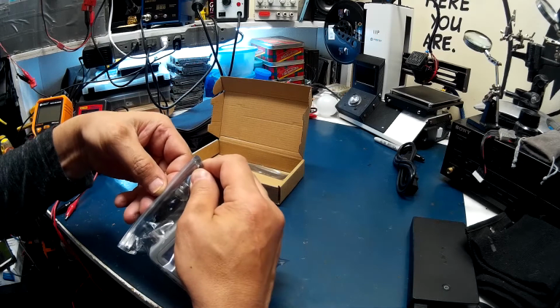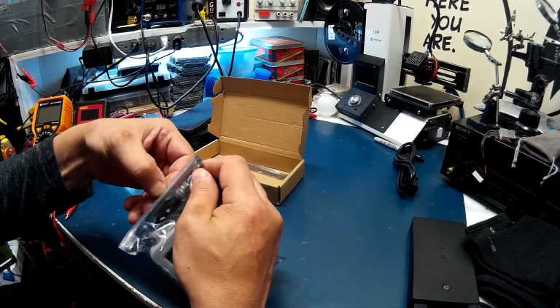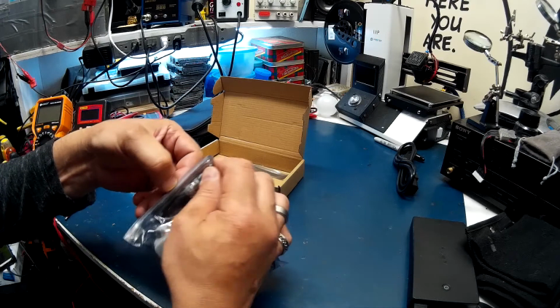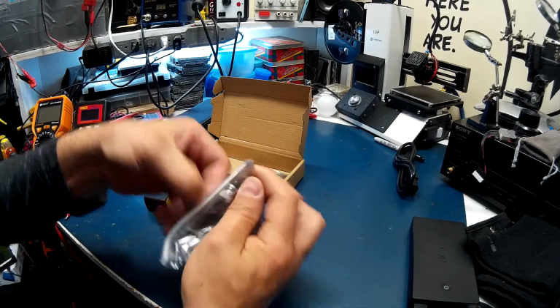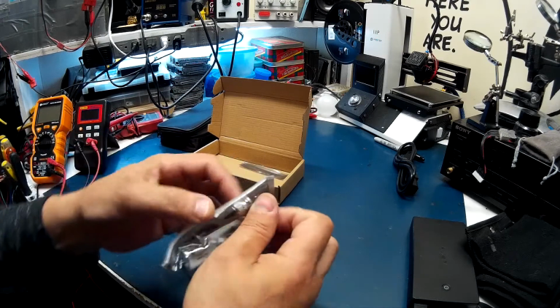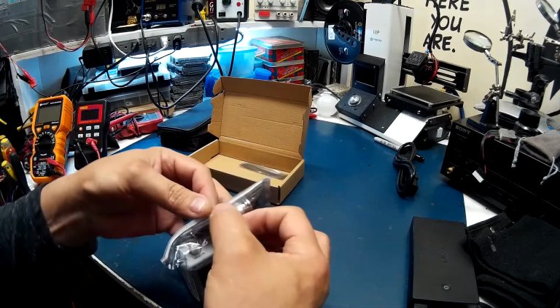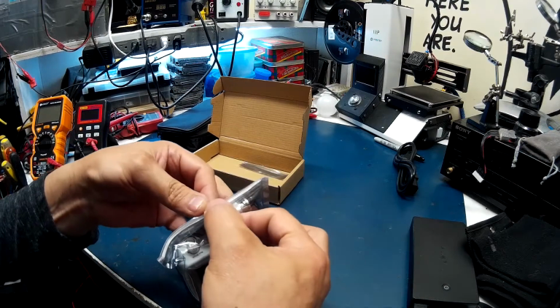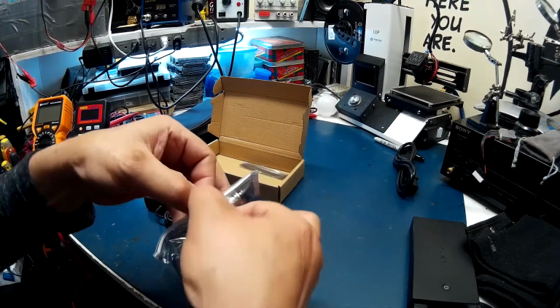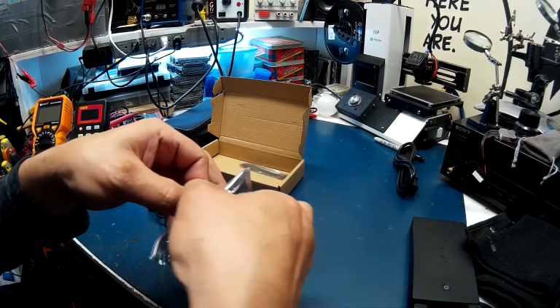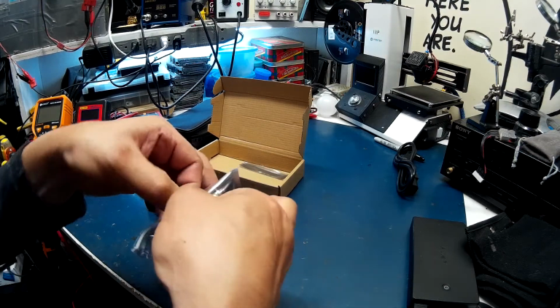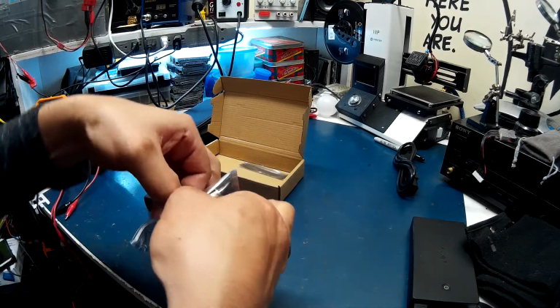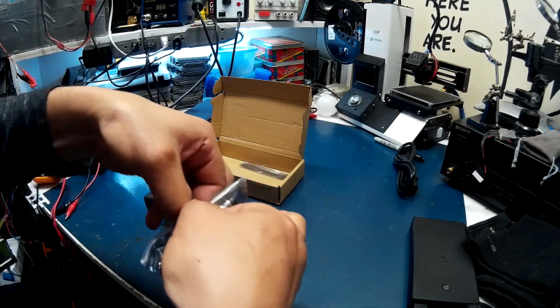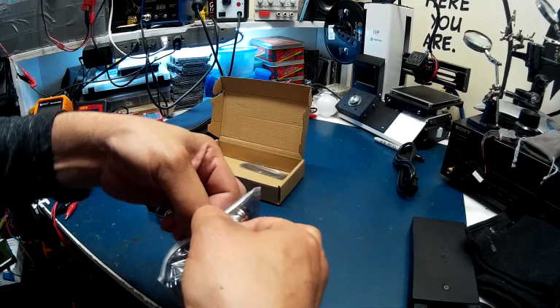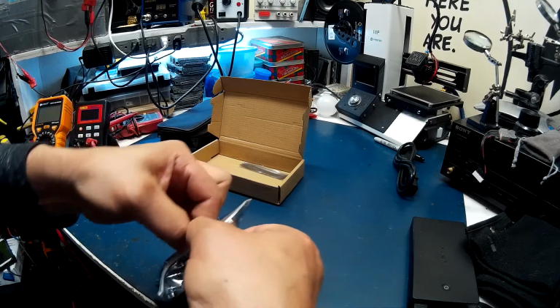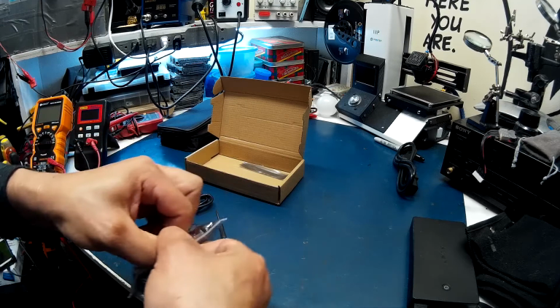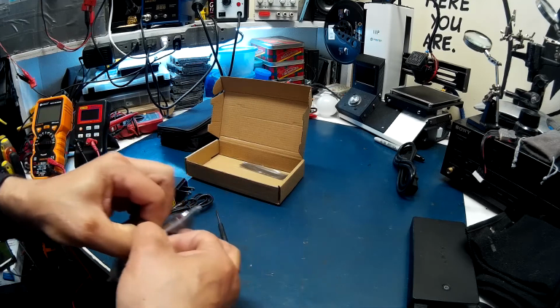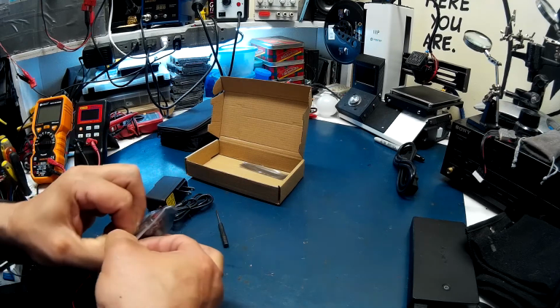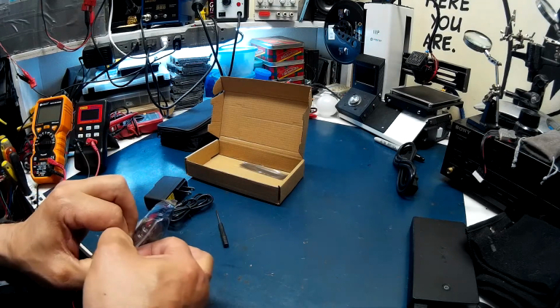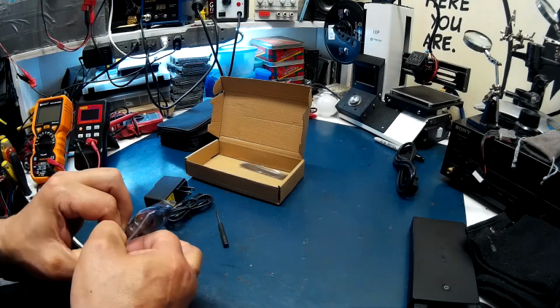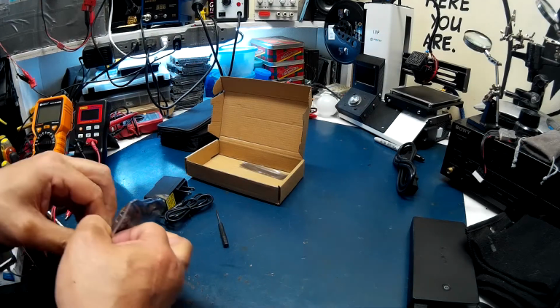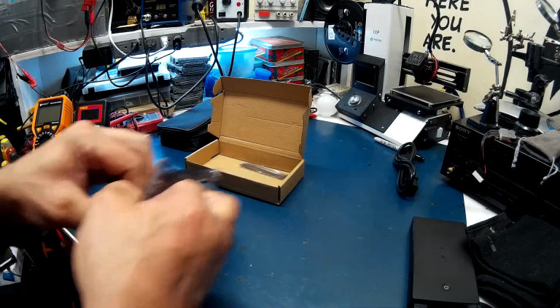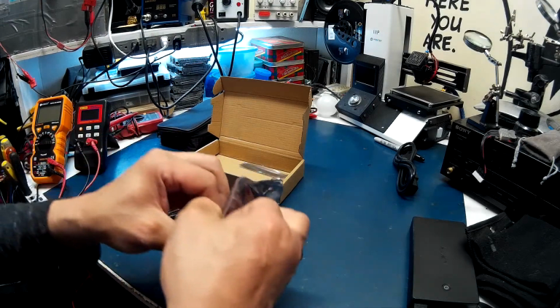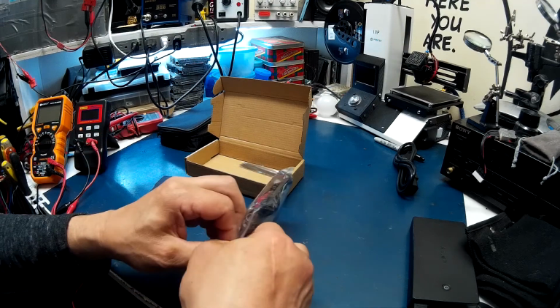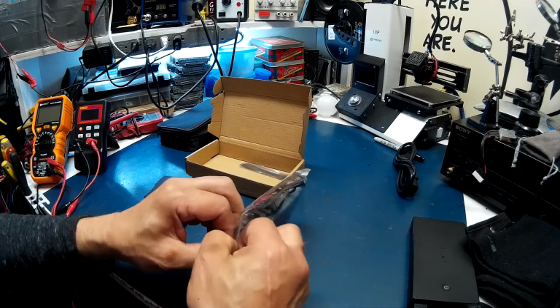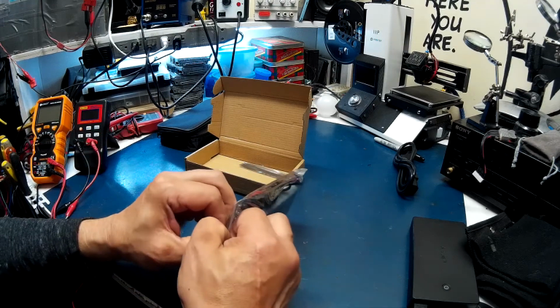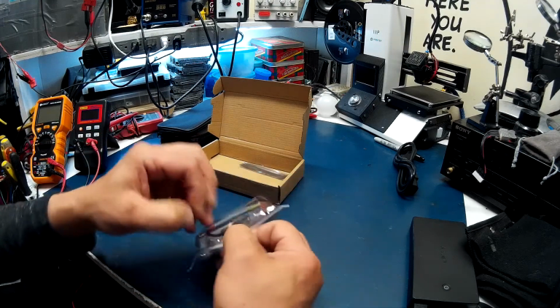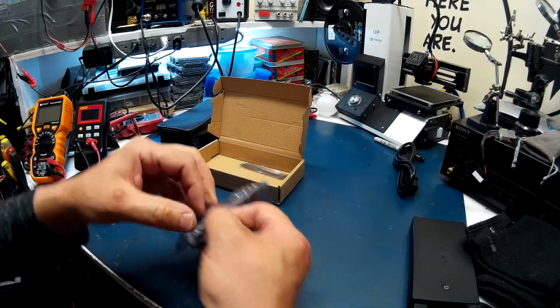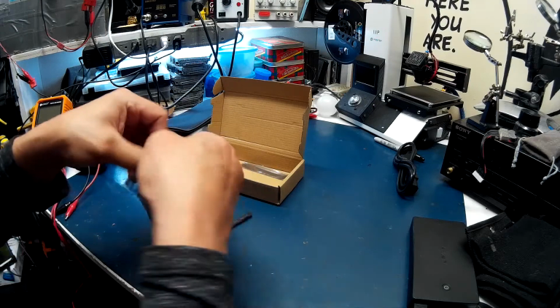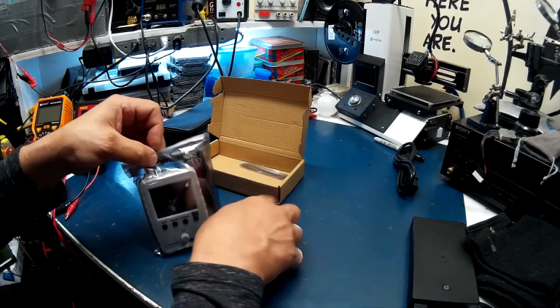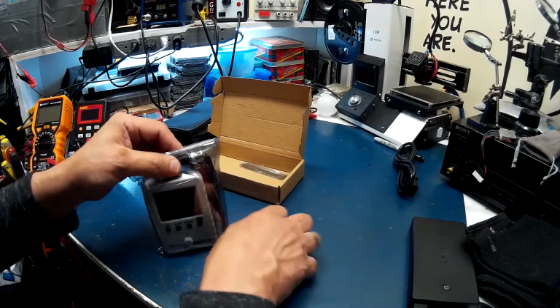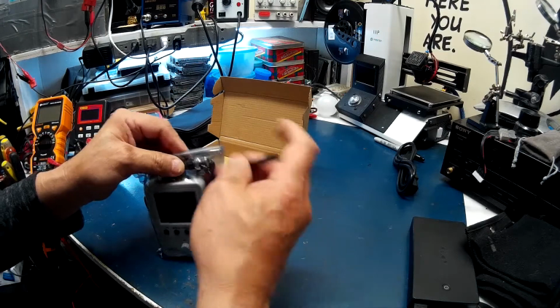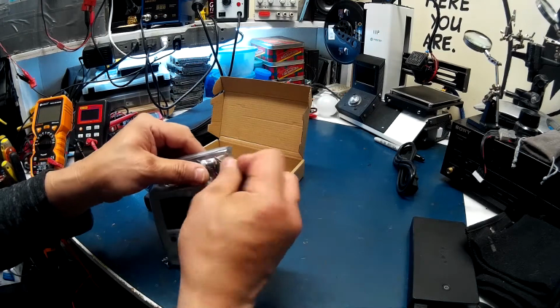Break into this thing. Oh my god, seriously? Why is this thing sealed like it's fruit and vegetables?